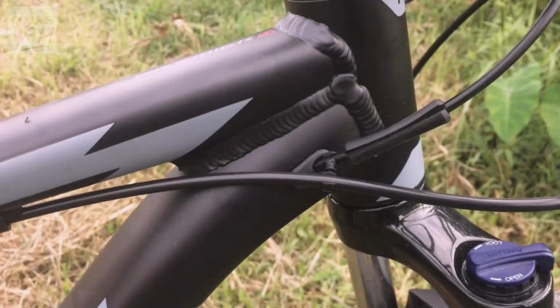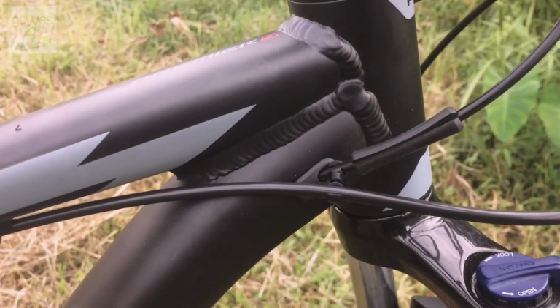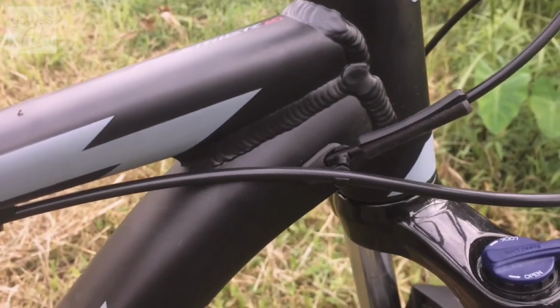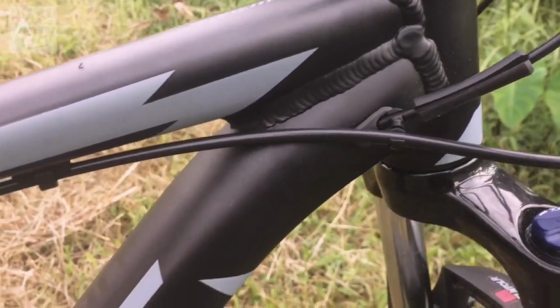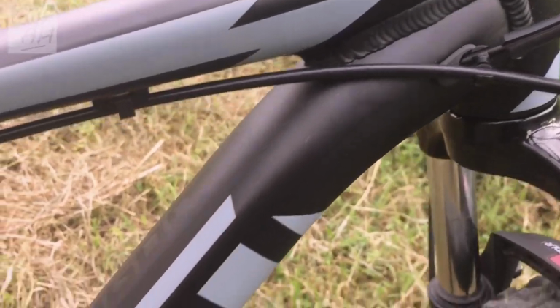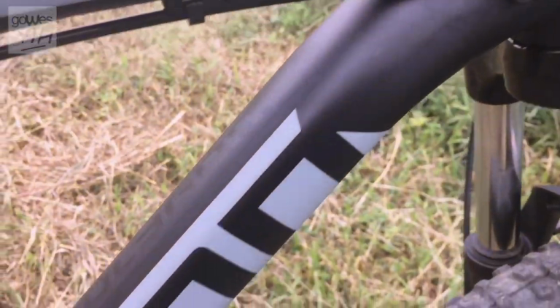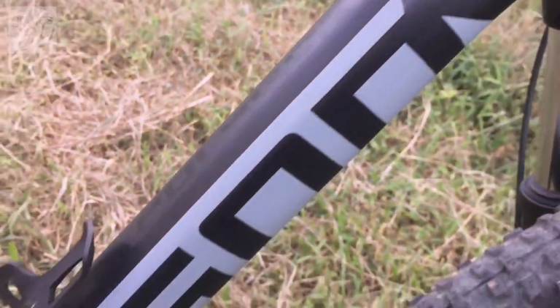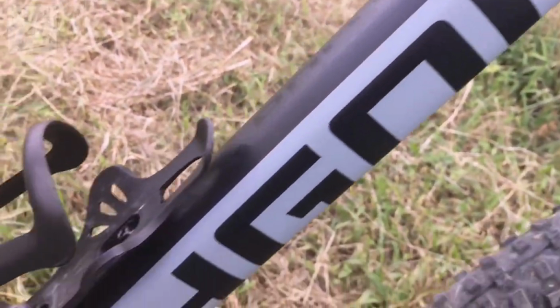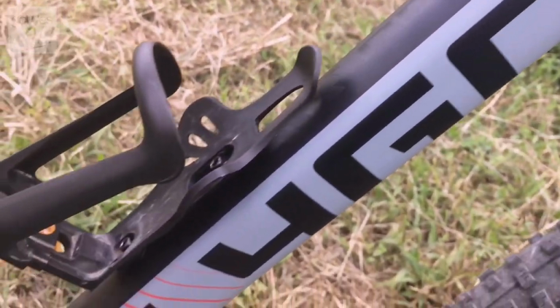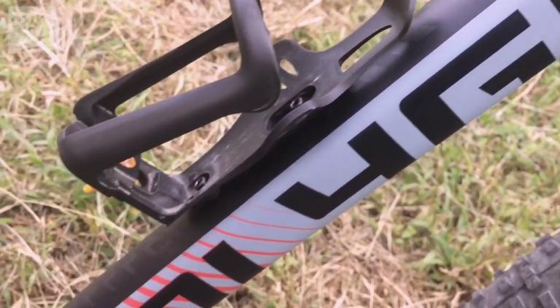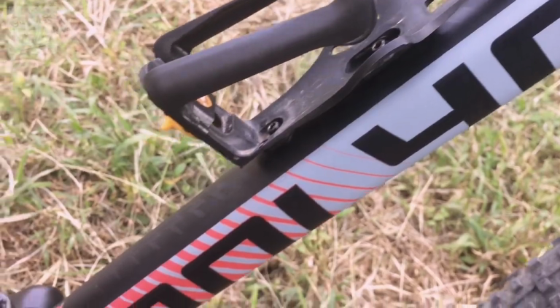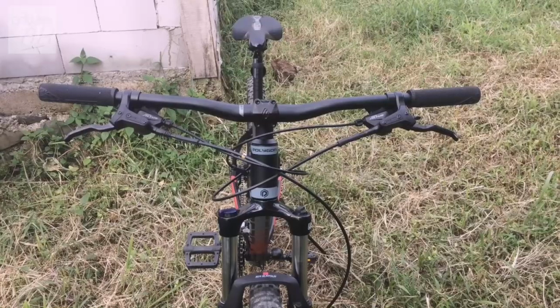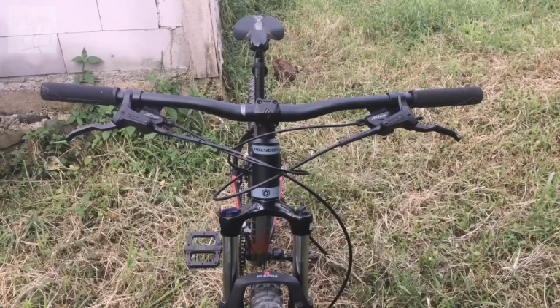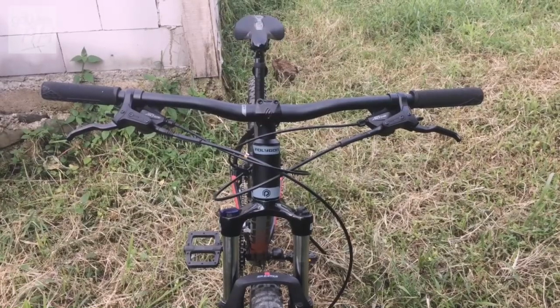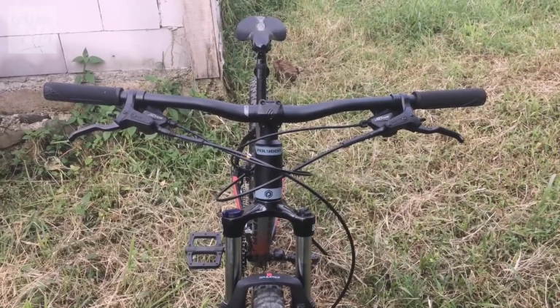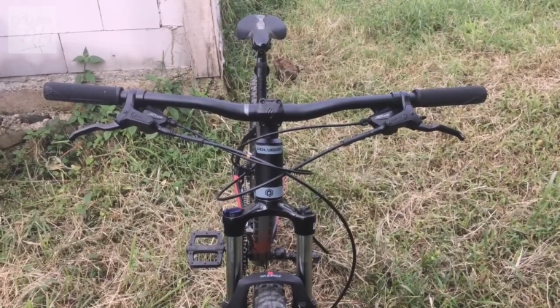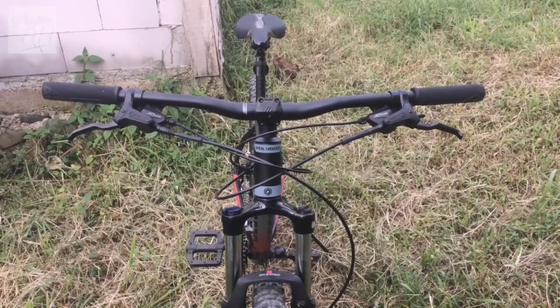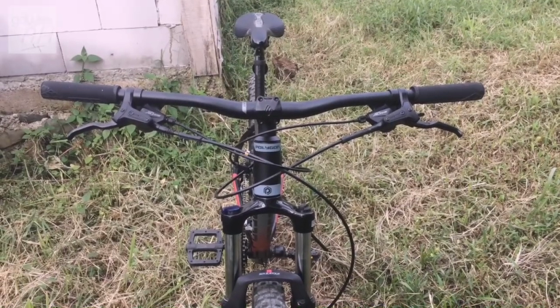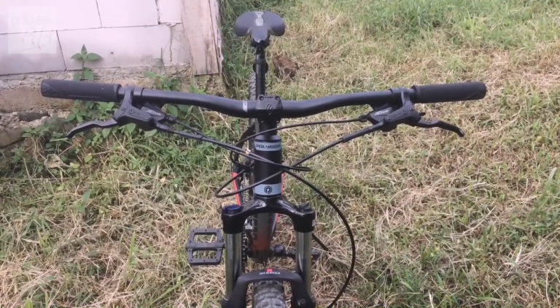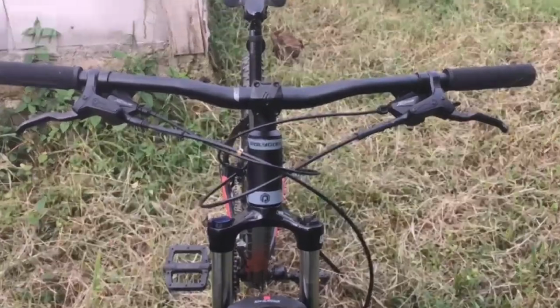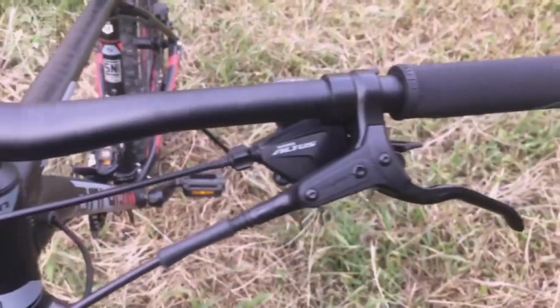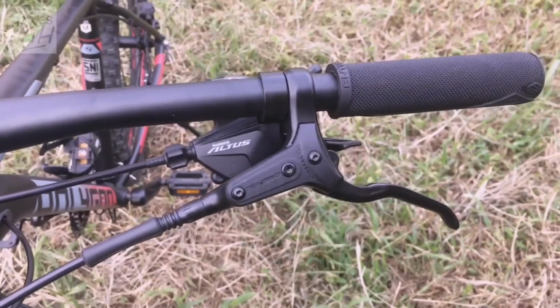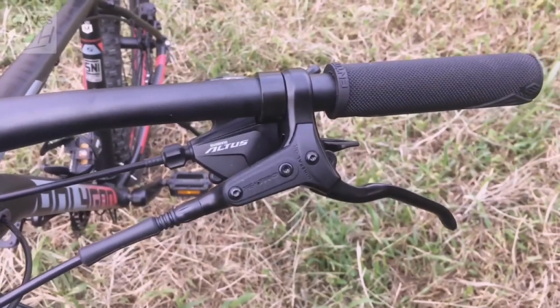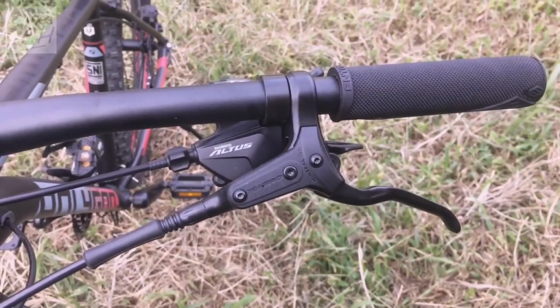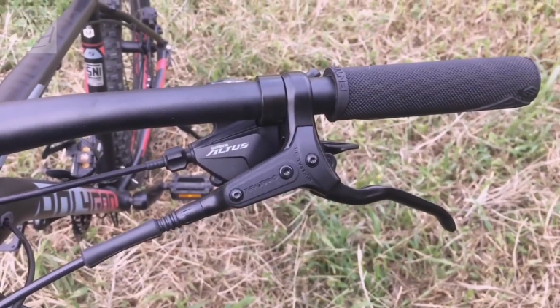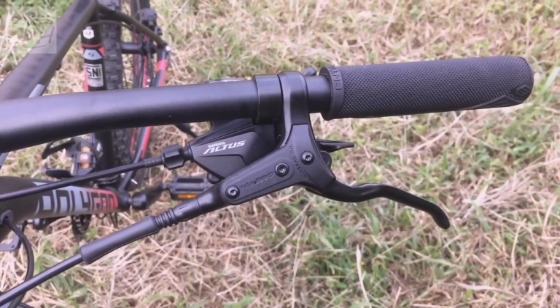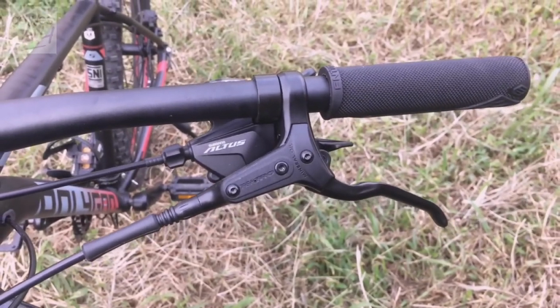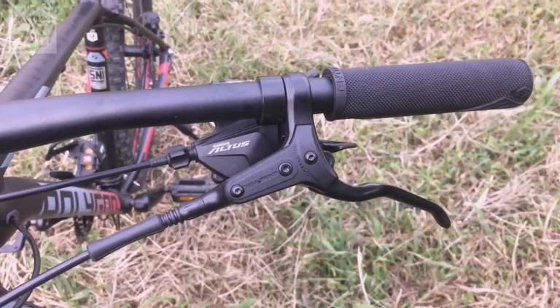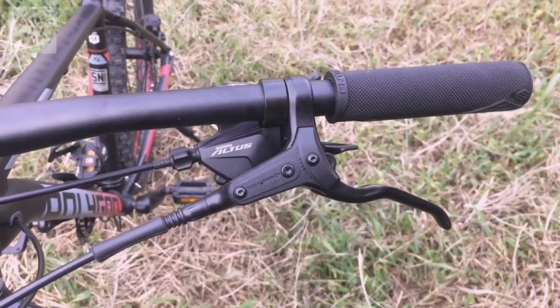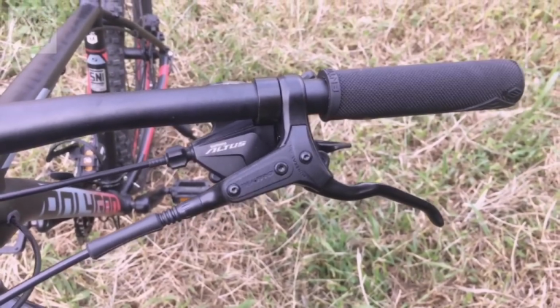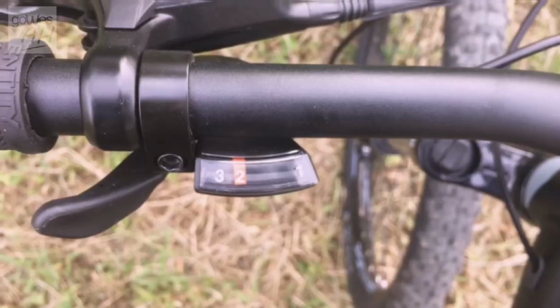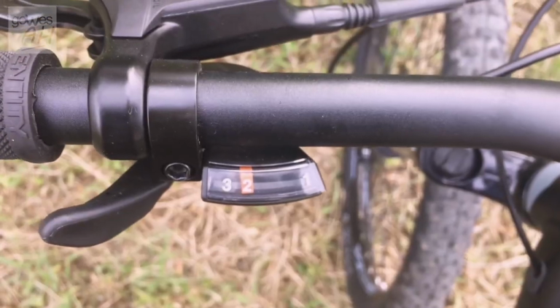Frame is made of aluminum and internal cable. Handlebar dari alloy dengan panjang 740mm. Shifter-nya dari Shimano Altus, 3x9 speed.